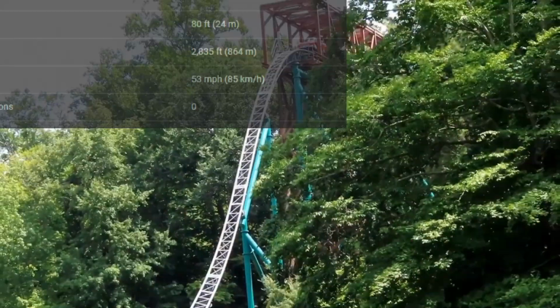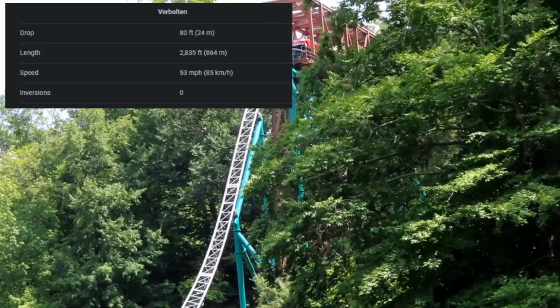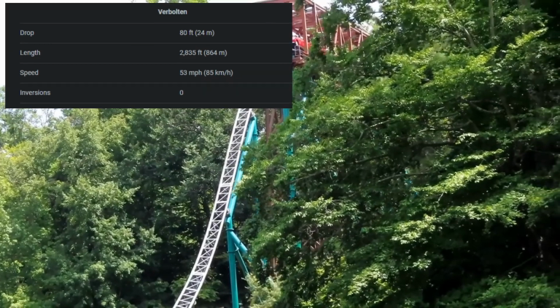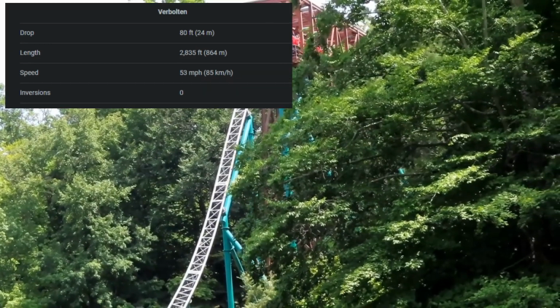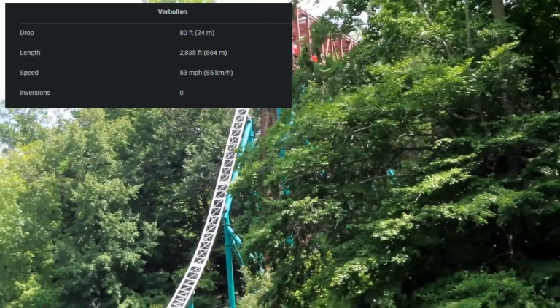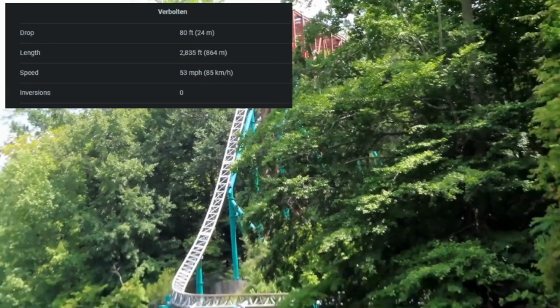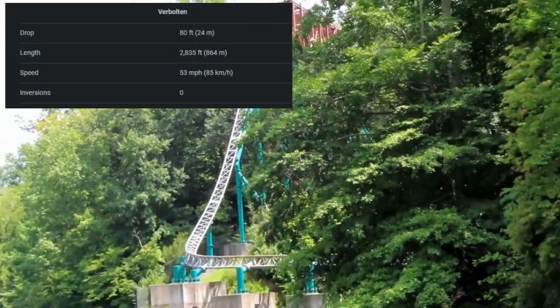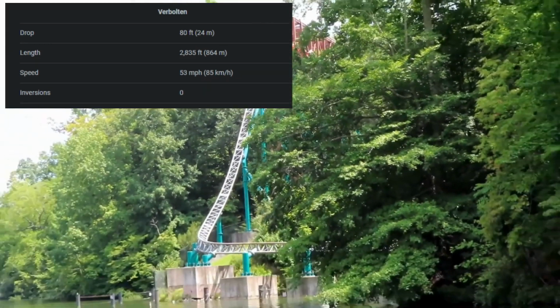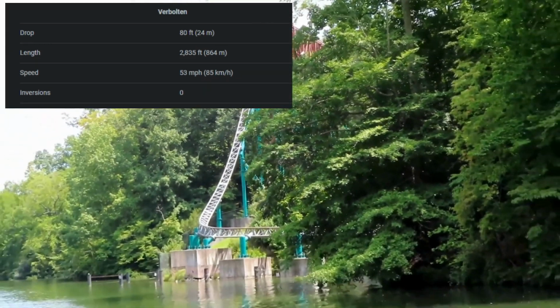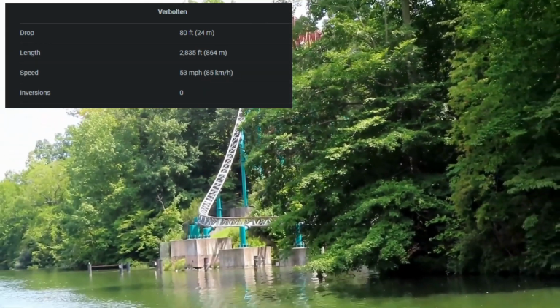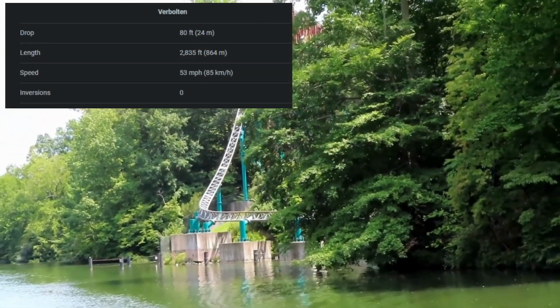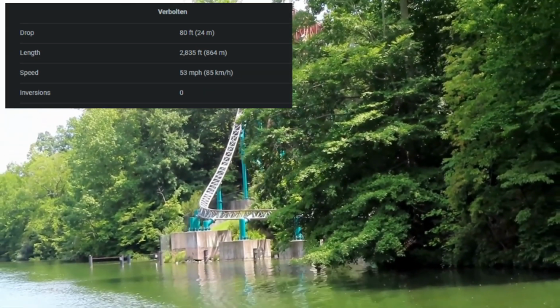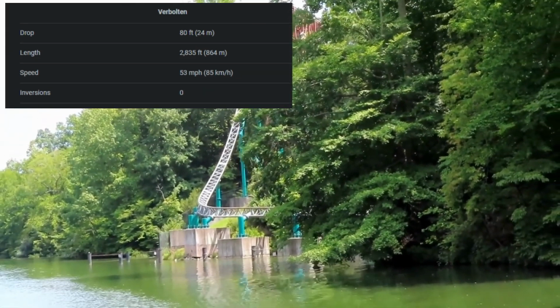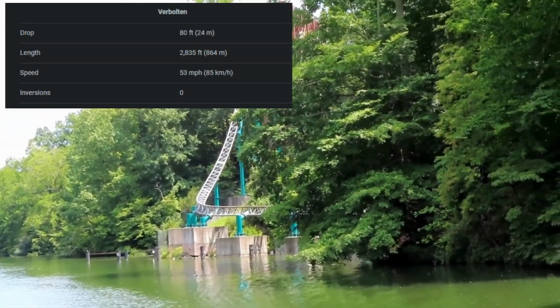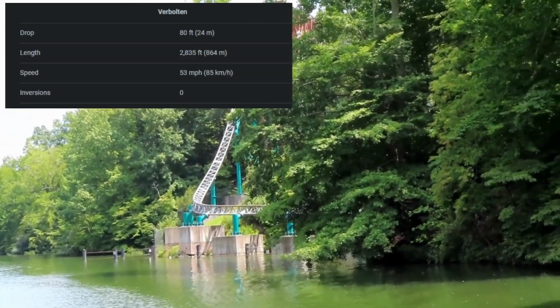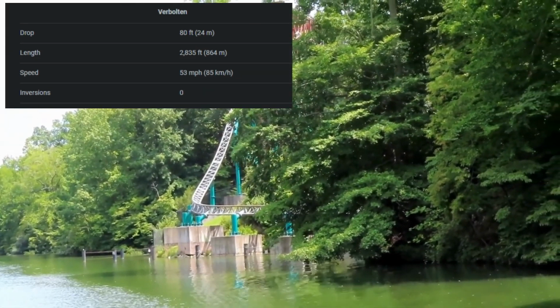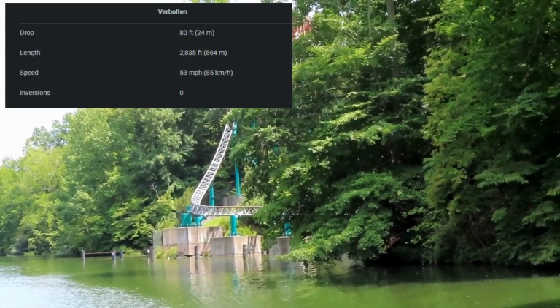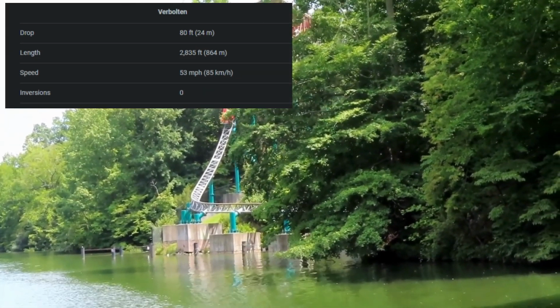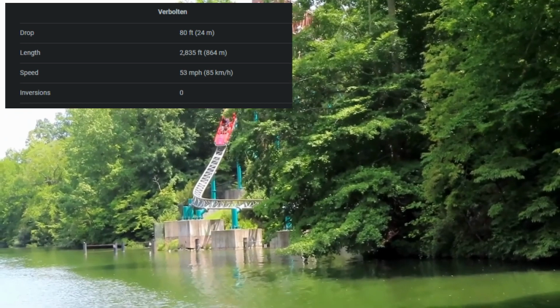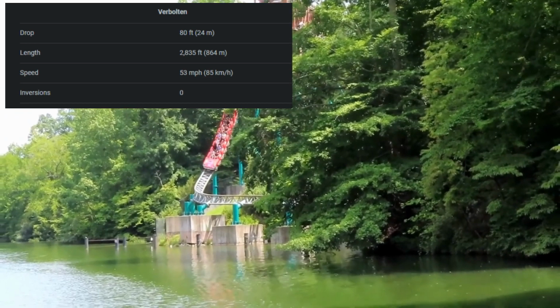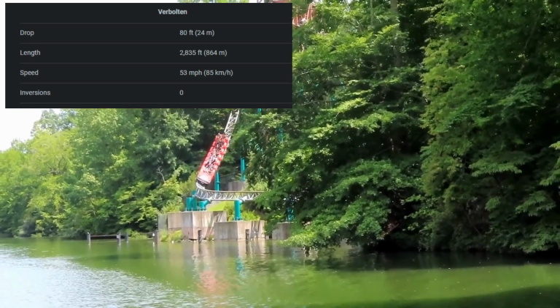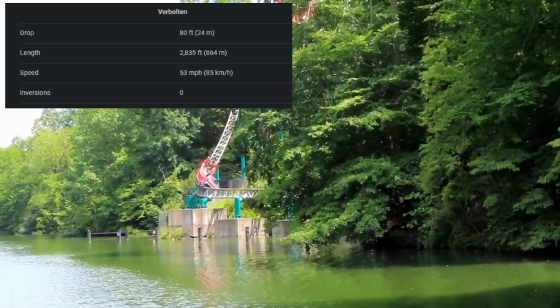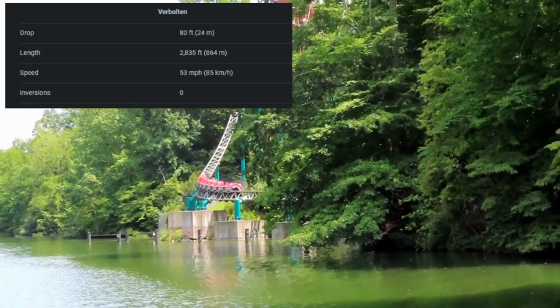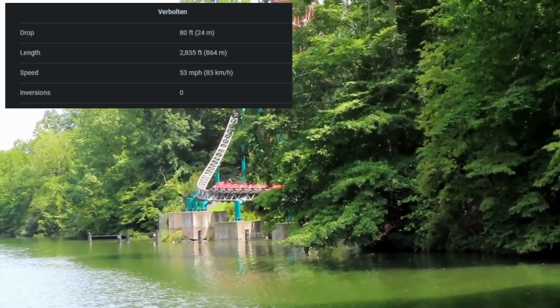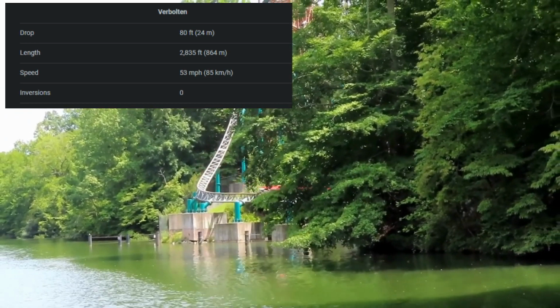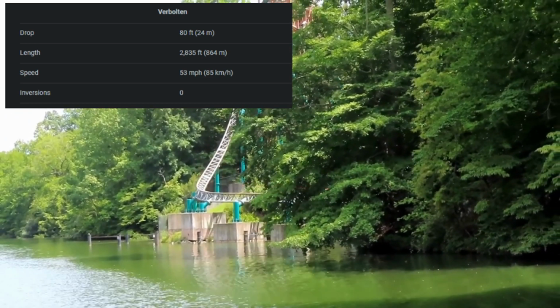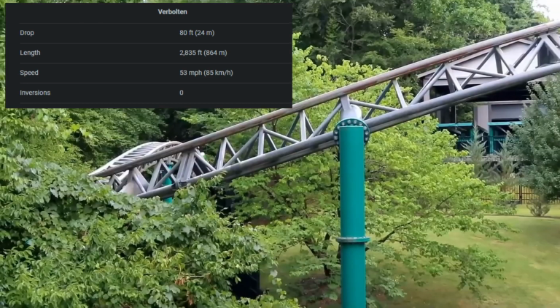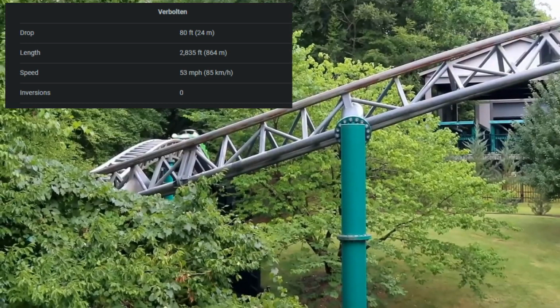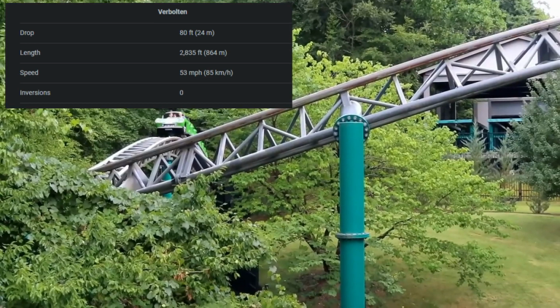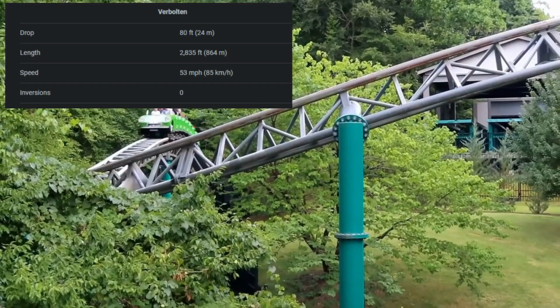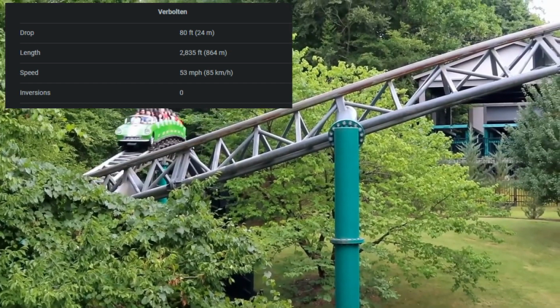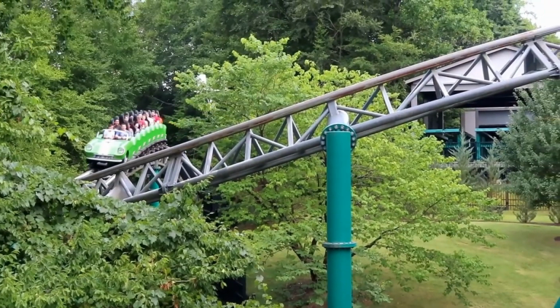Overall, Verbolten is a must-ride attraction at Busch Gardens Williamsburg. It's perfect for thrill-seekers who want a high-speed adrenaline-pumping experience, but it's also family-friendly and suitable for riders of all ages.